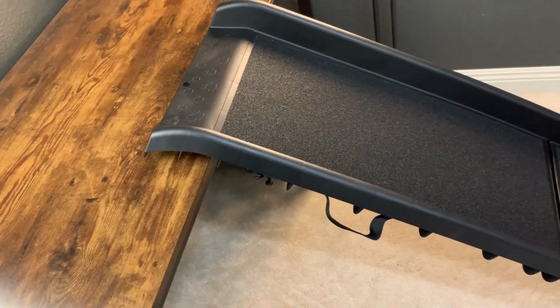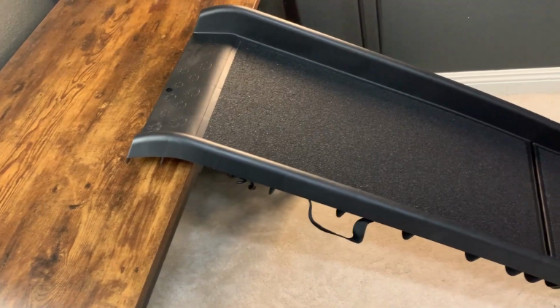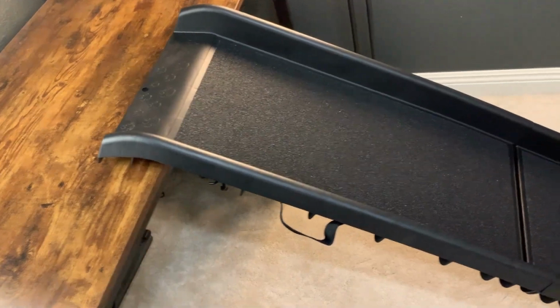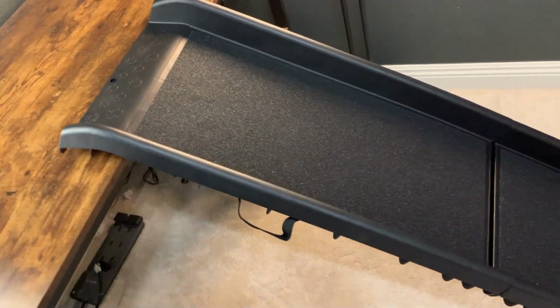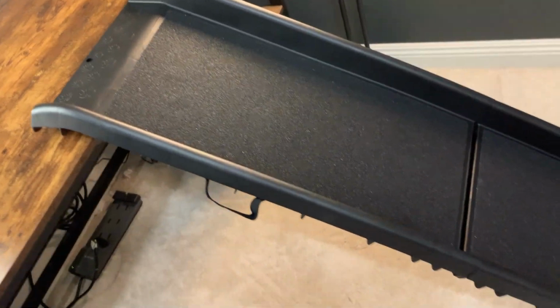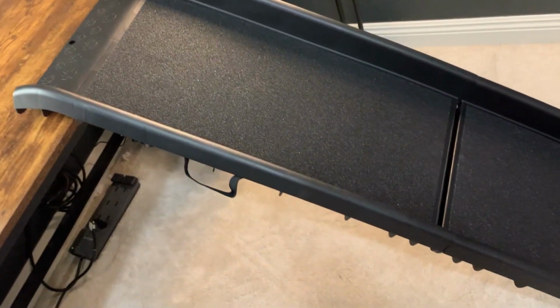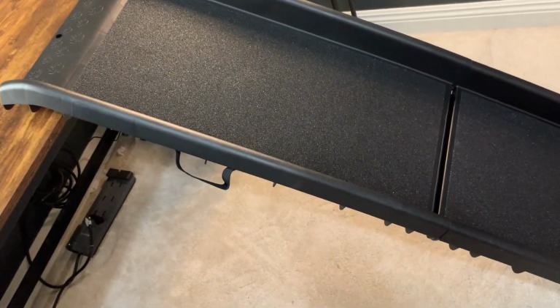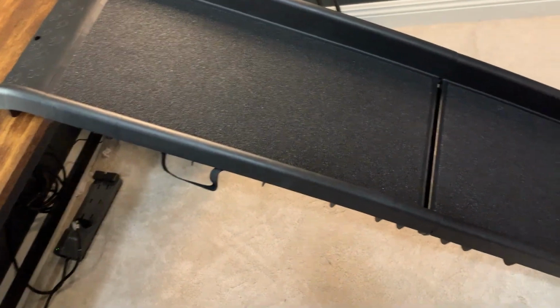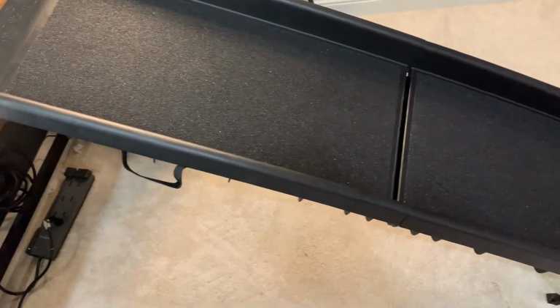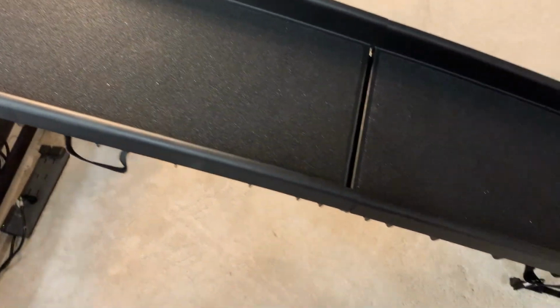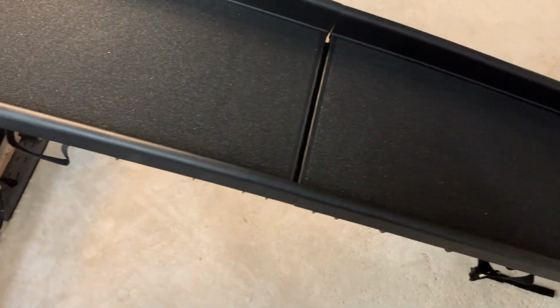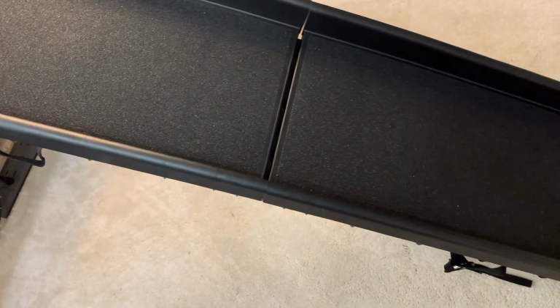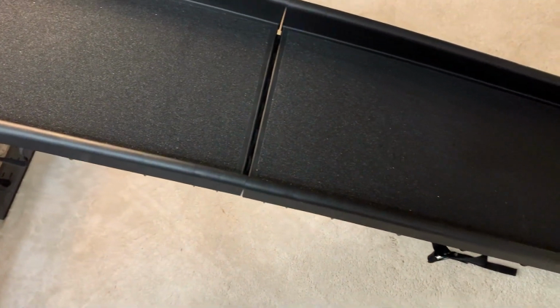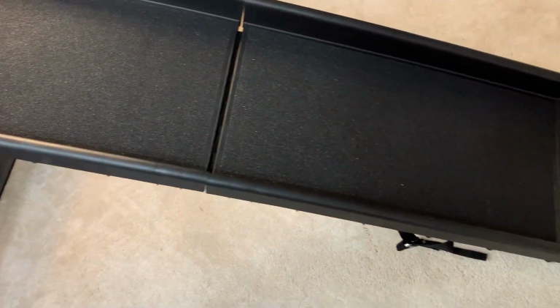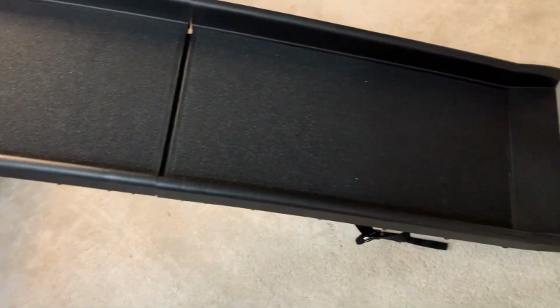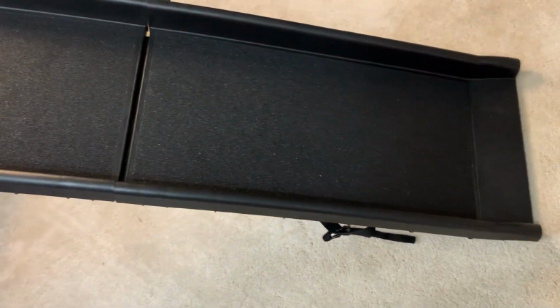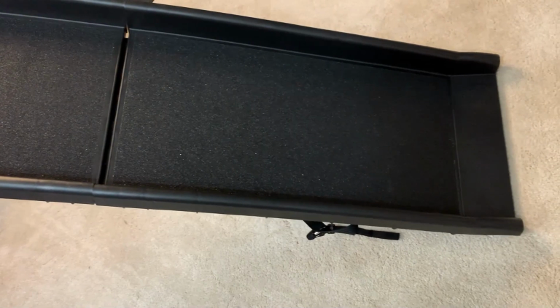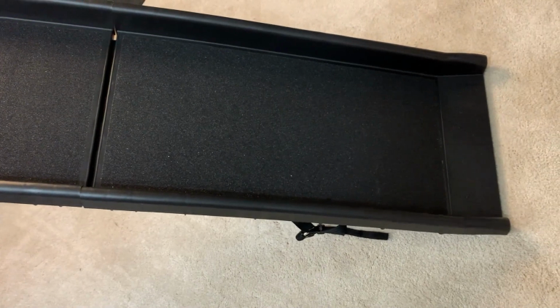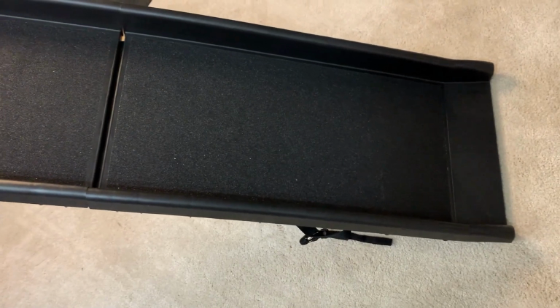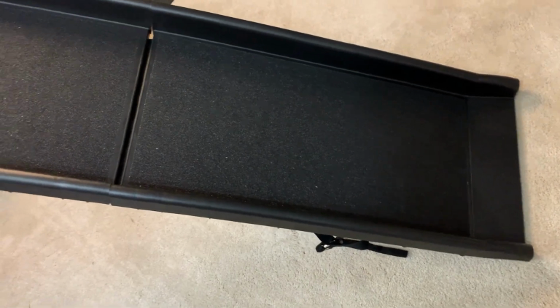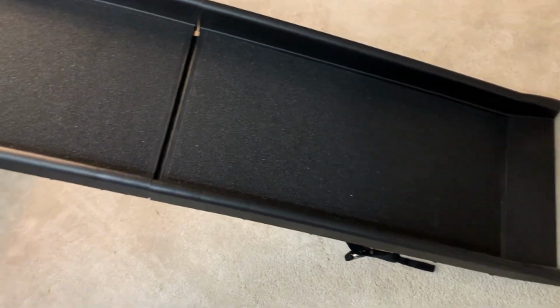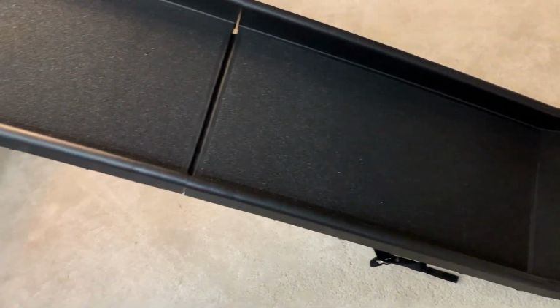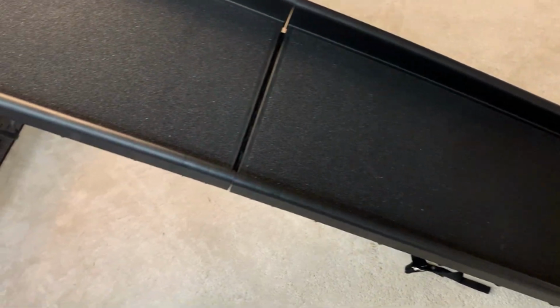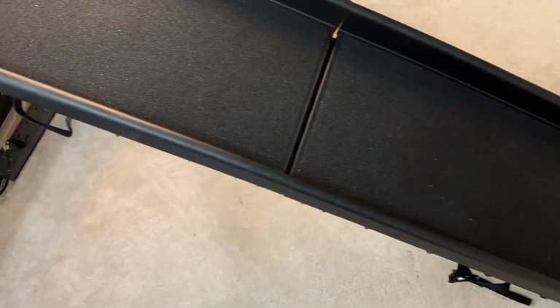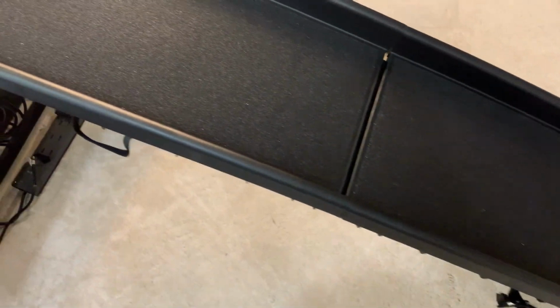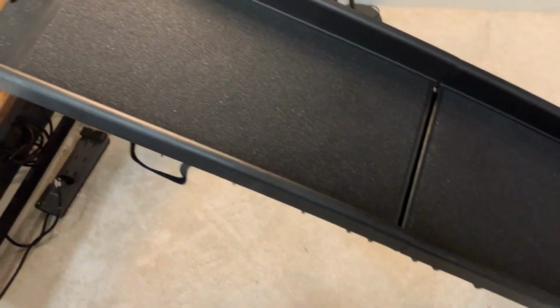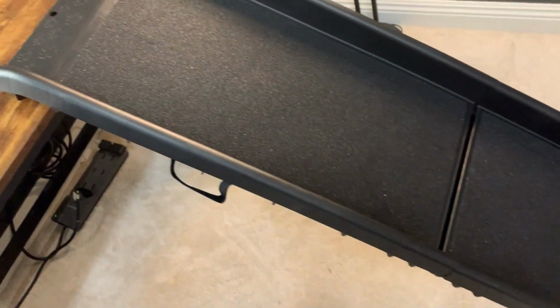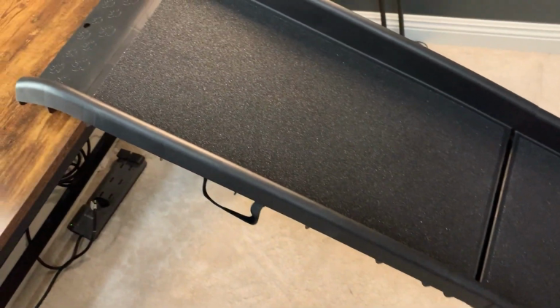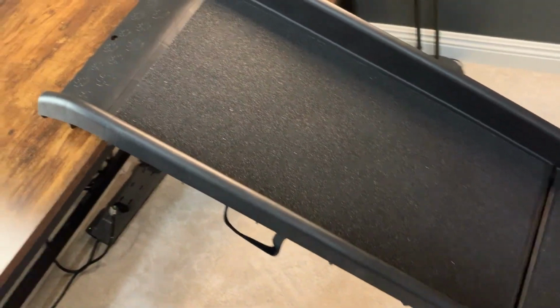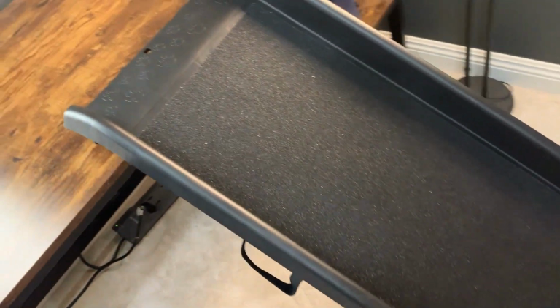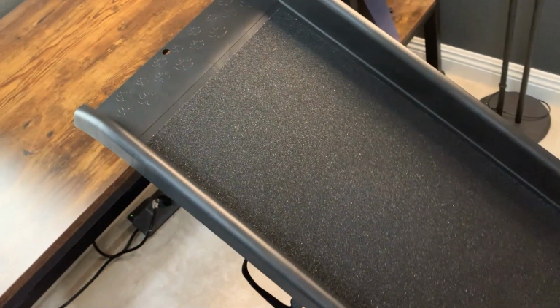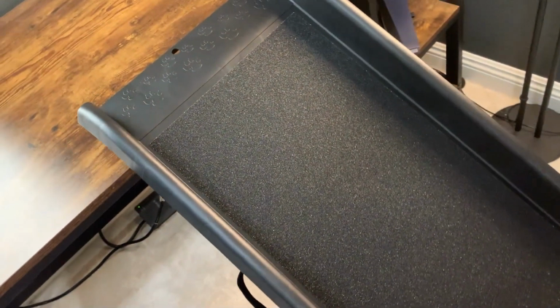What's going on guys? Today I'm going to do a quick review of this portable folding dog ramp. In this review I'm going to tell you everything you need to know about this dog ramp, including one thing I think you should know before buying.